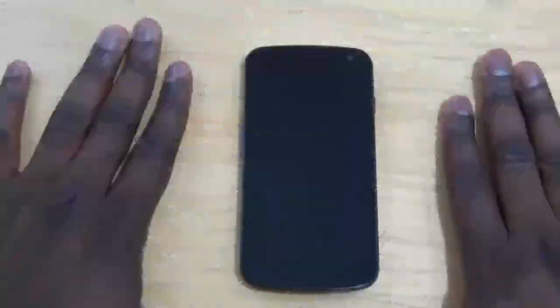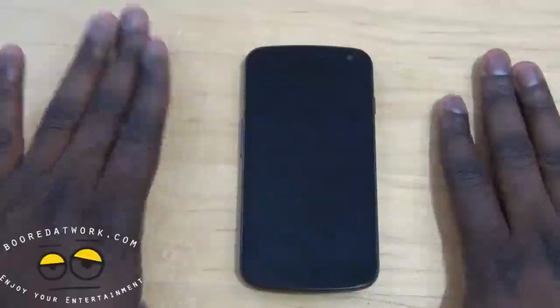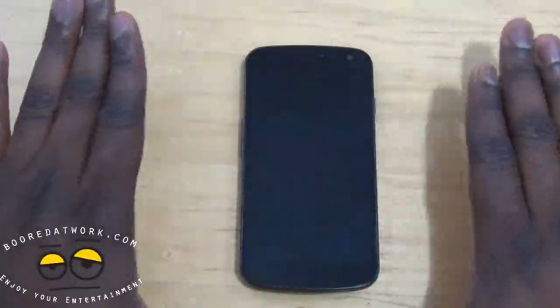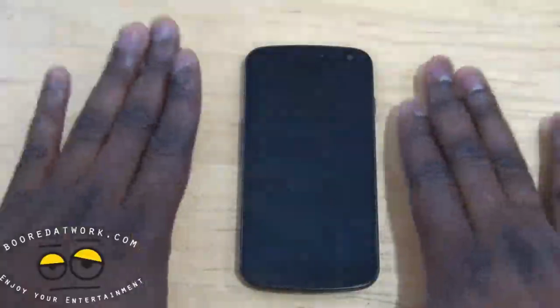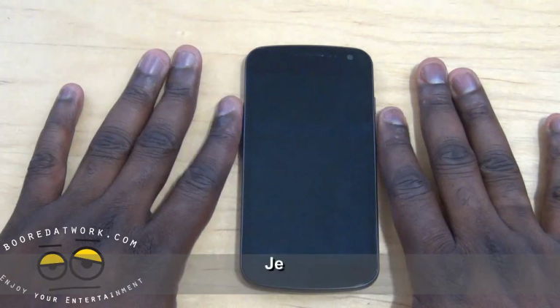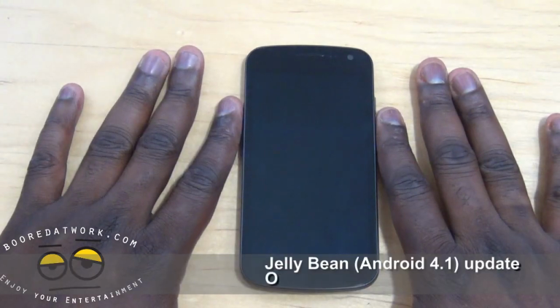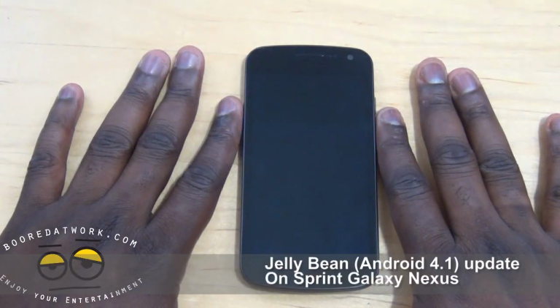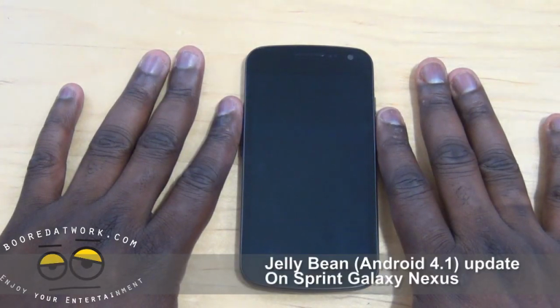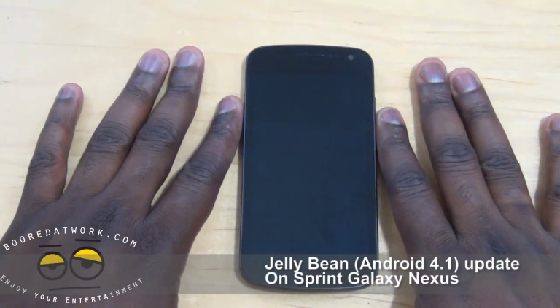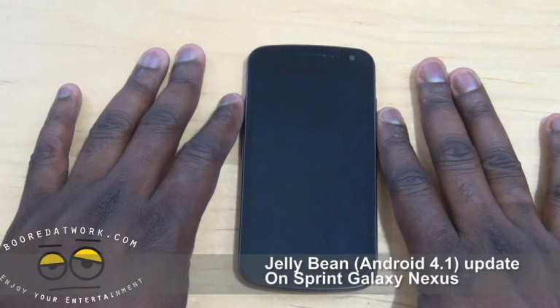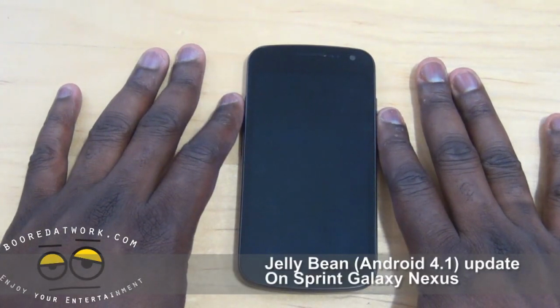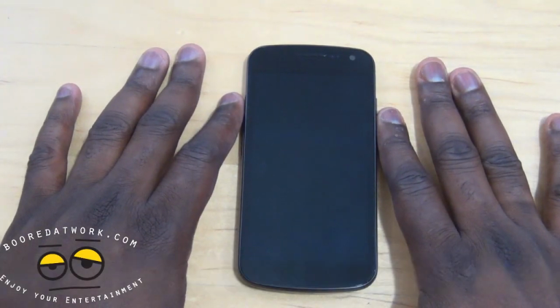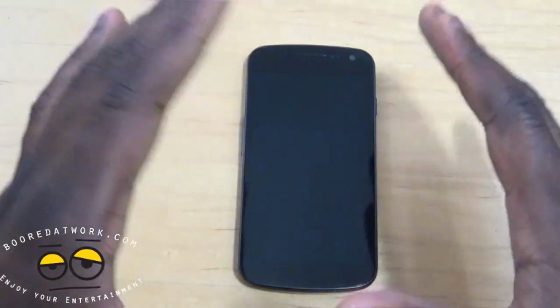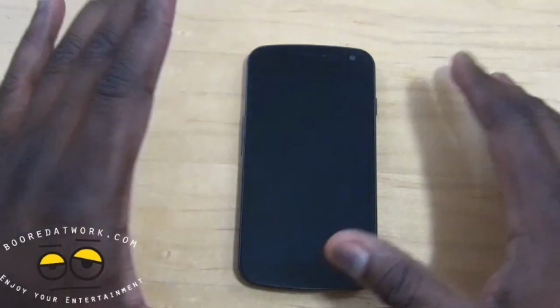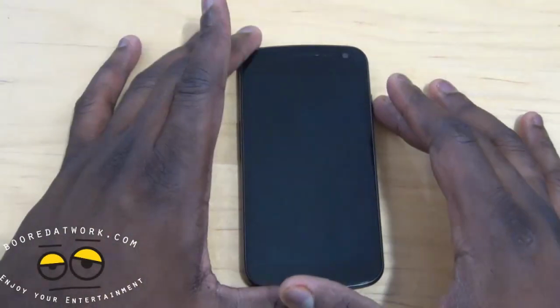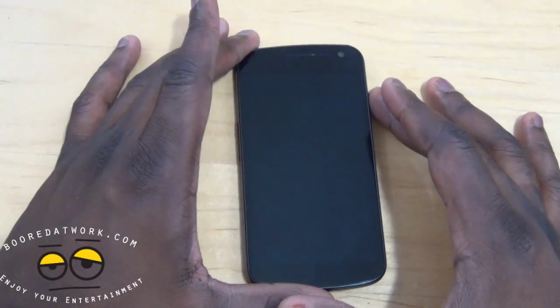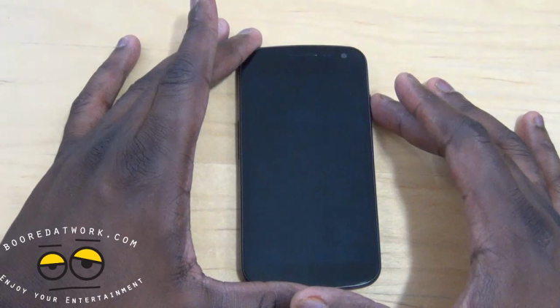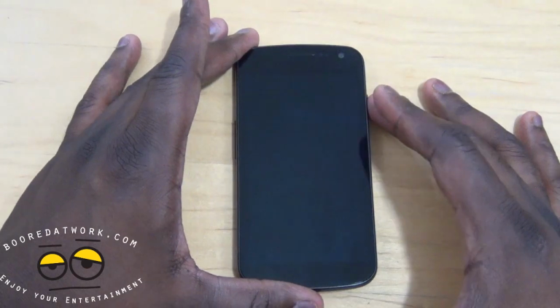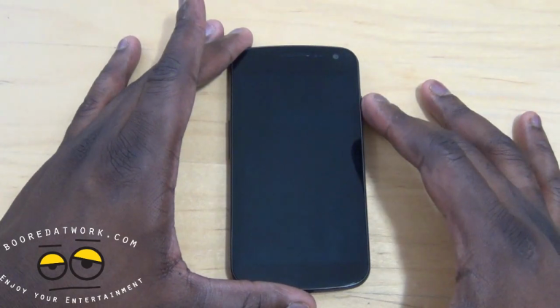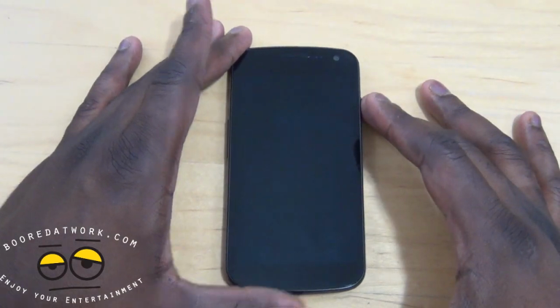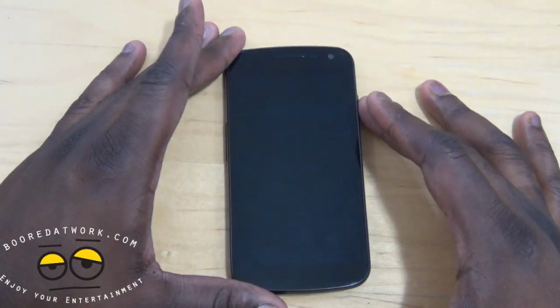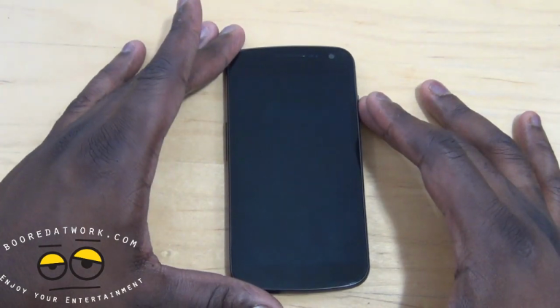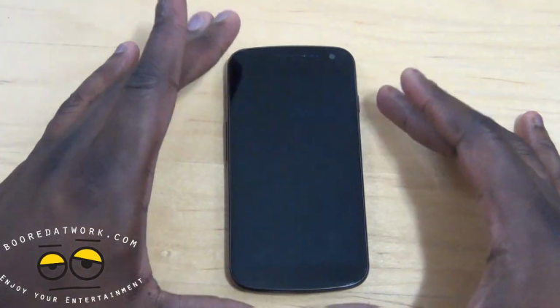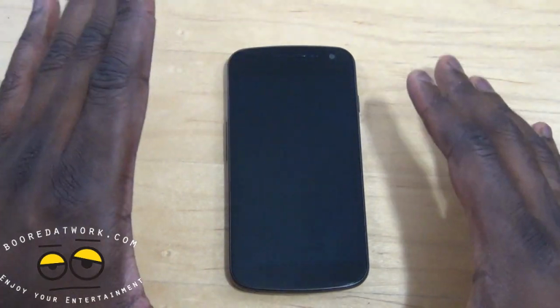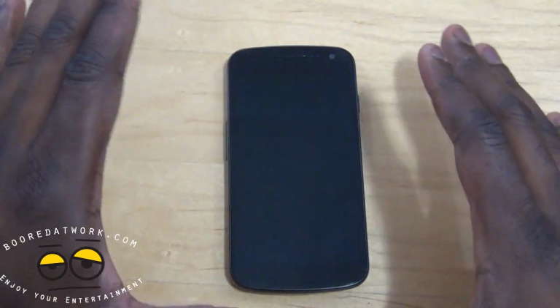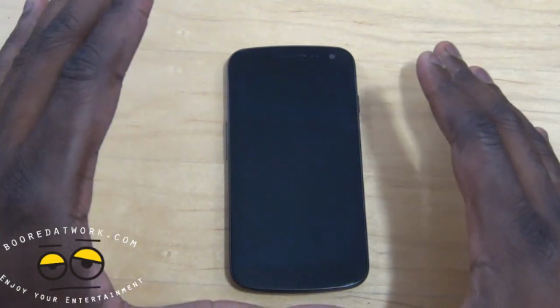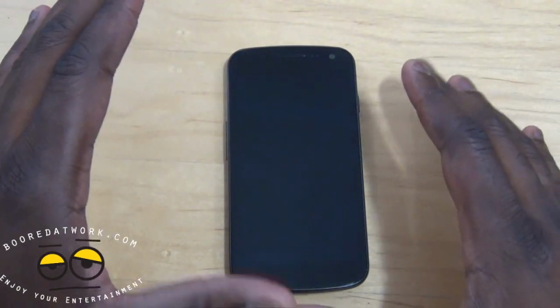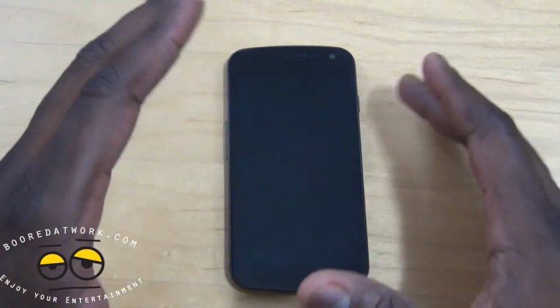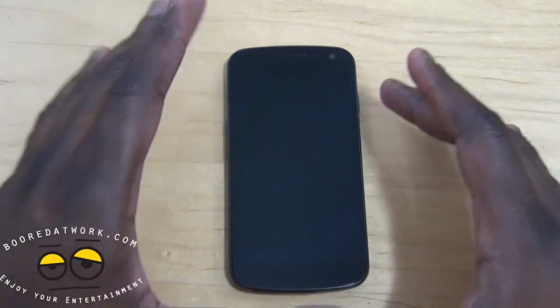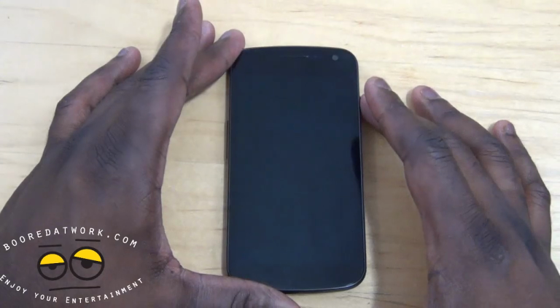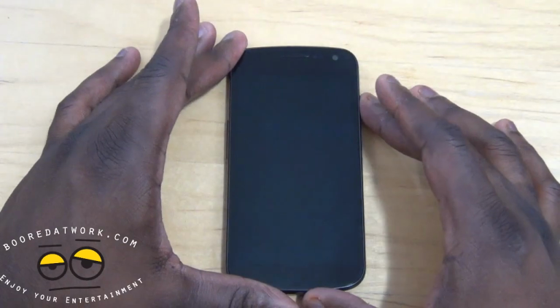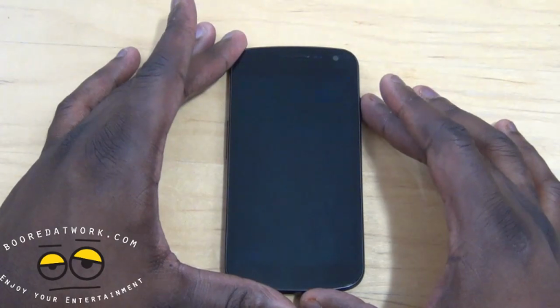This is just a quick video showing you Android 4.1 on the Galaxy Nexus on Sprint. My update just came in, so I'm going to show you some of the cool new things. Not much, but a lot of performance improvements.